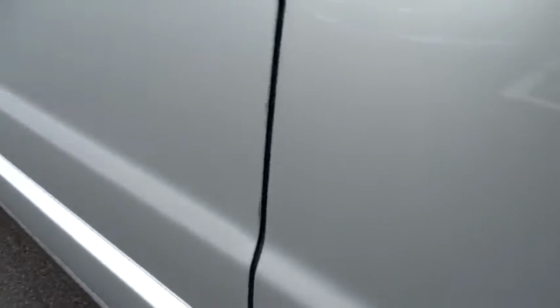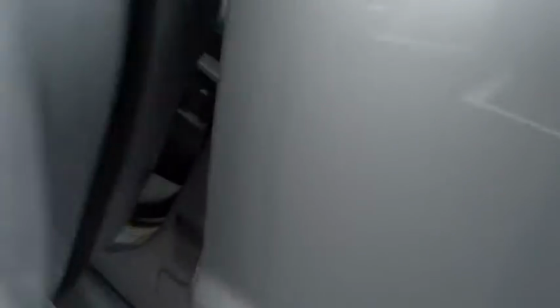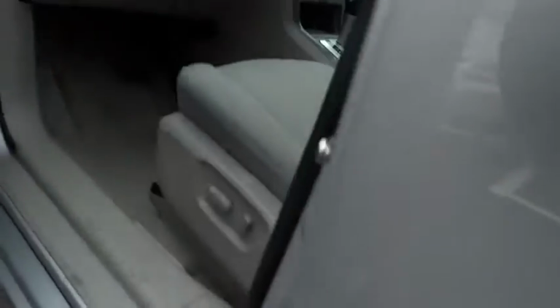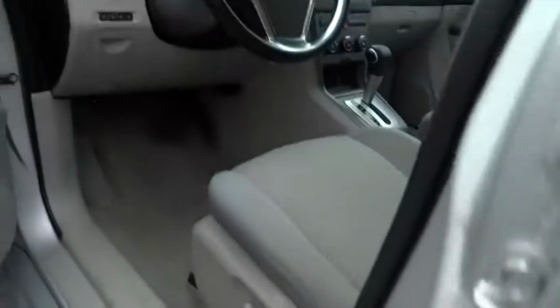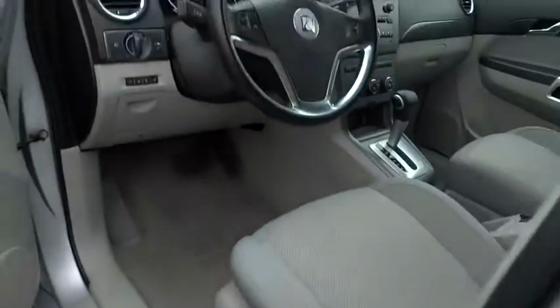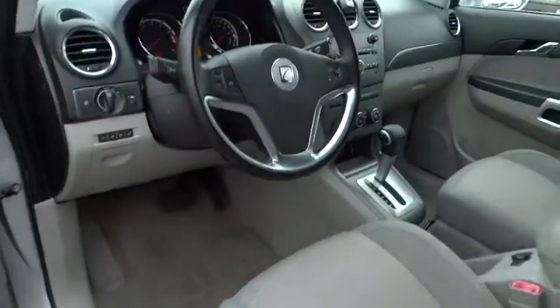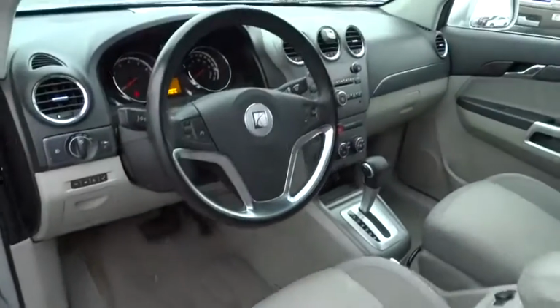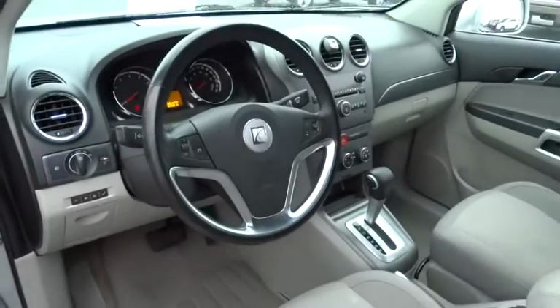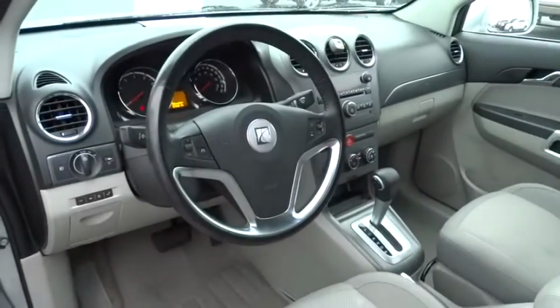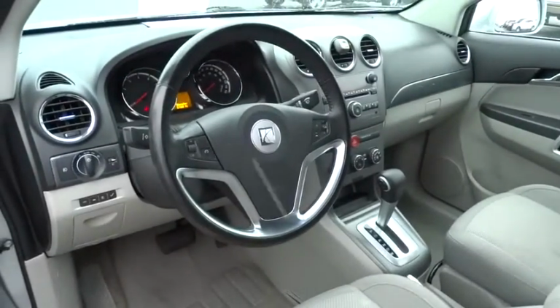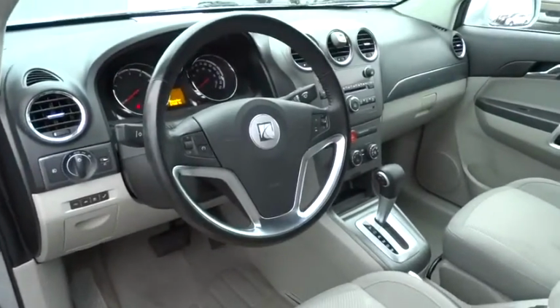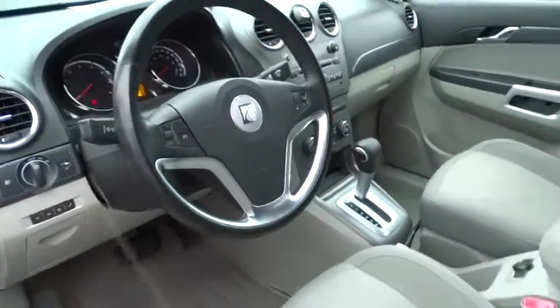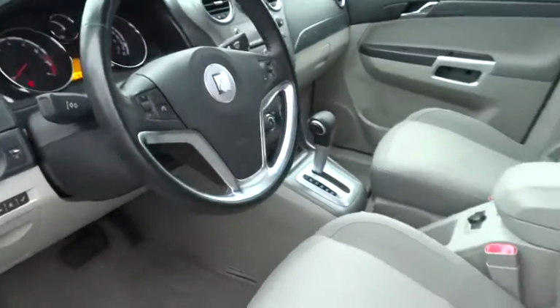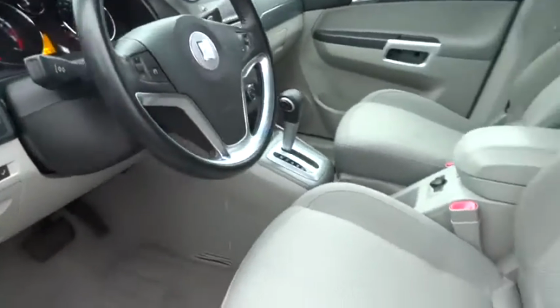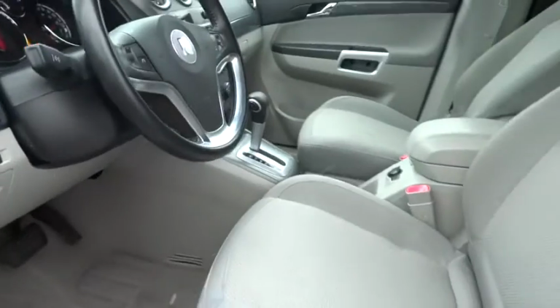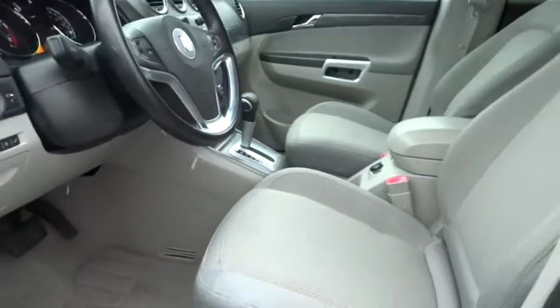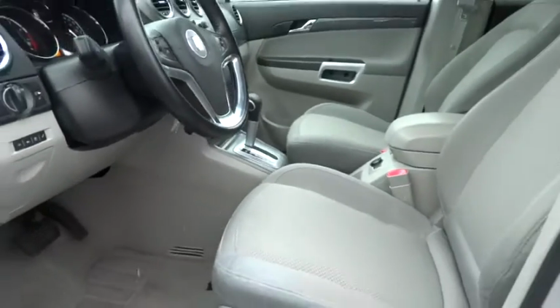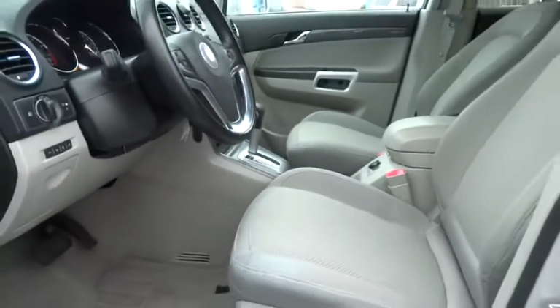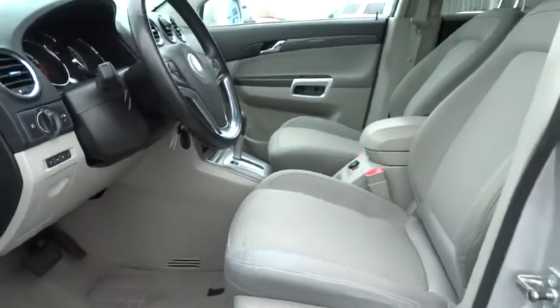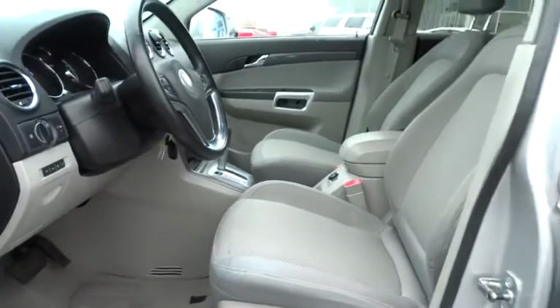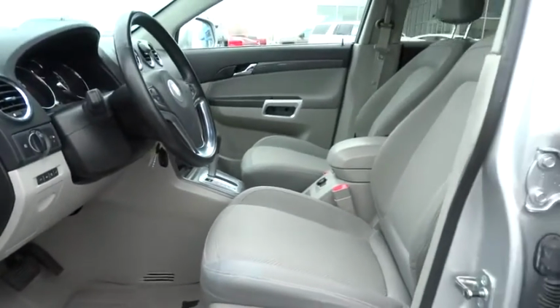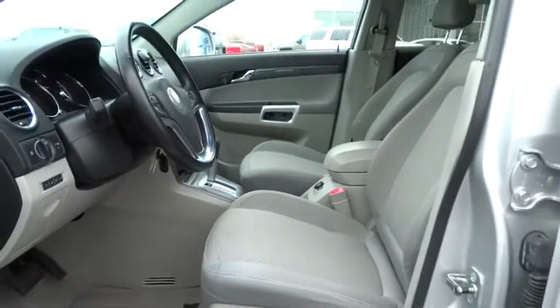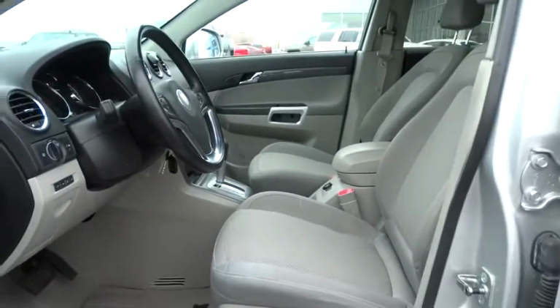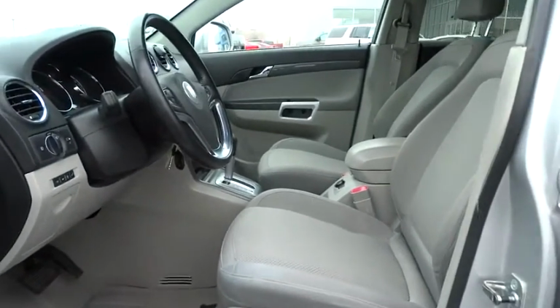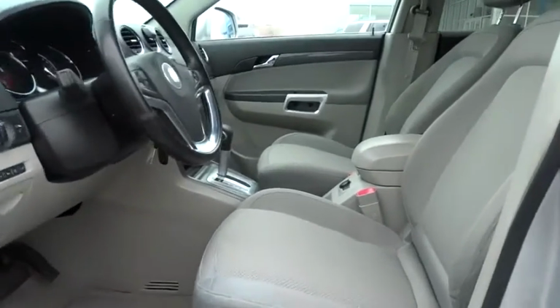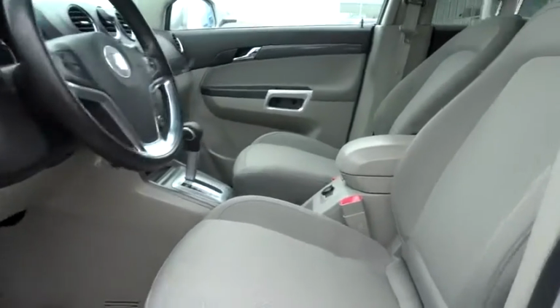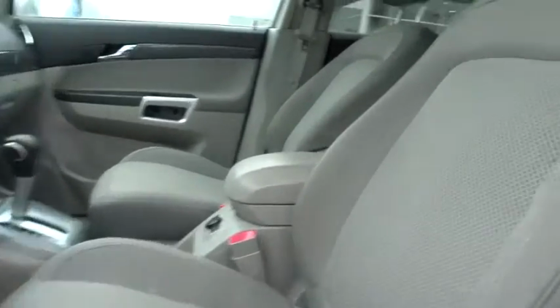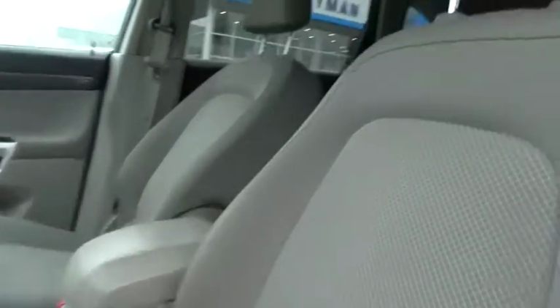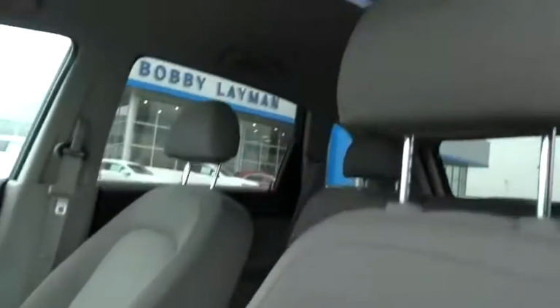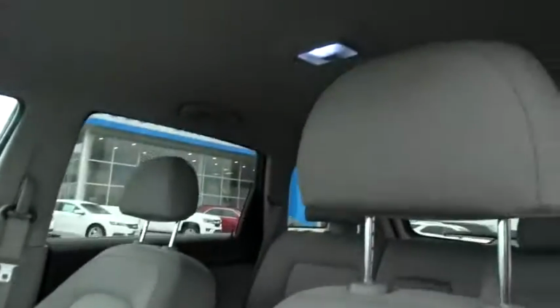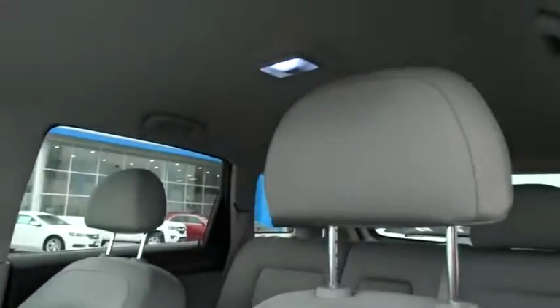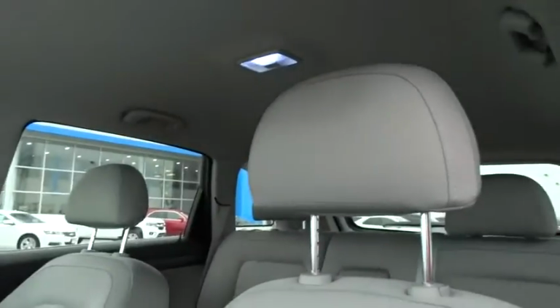Cruise control, keyless entry, auto-dimming rearview mirror, PPO, floor mats, four-wheel disc brakes, aluminum wheels, AM-FM stereo radio.